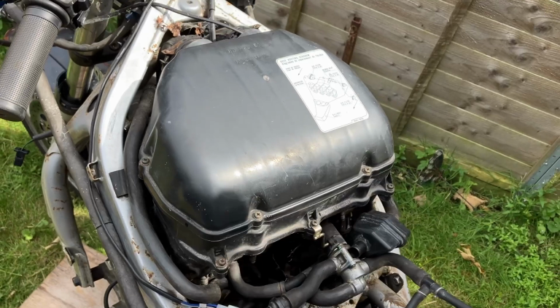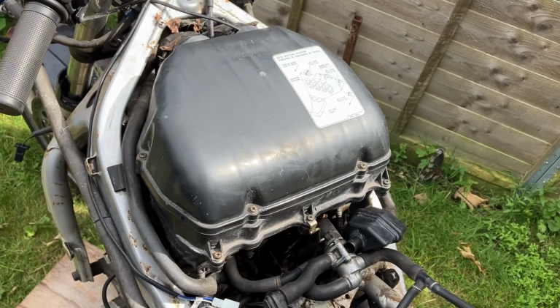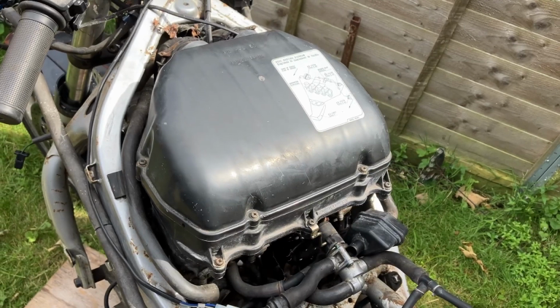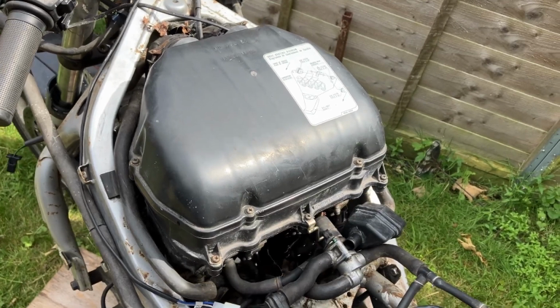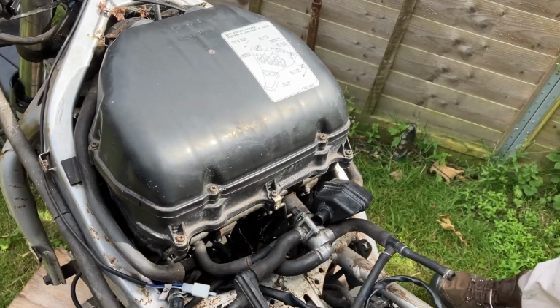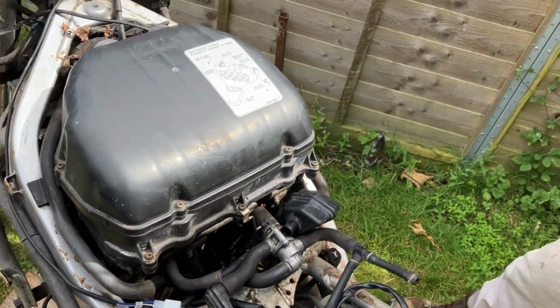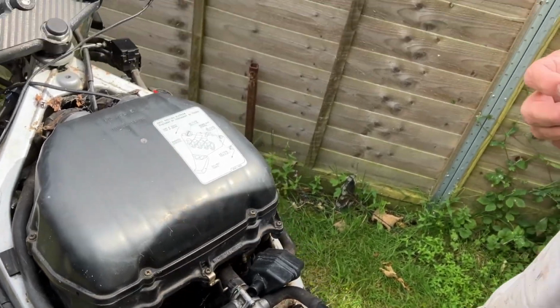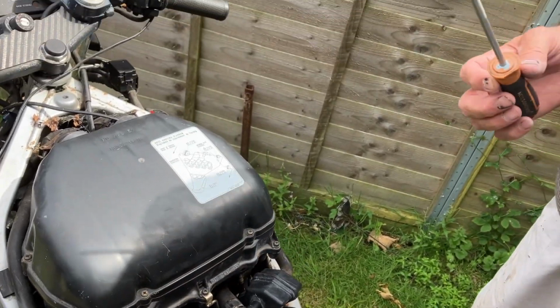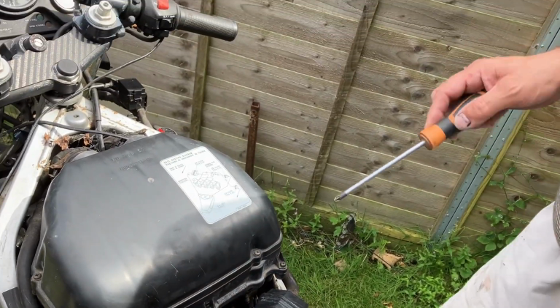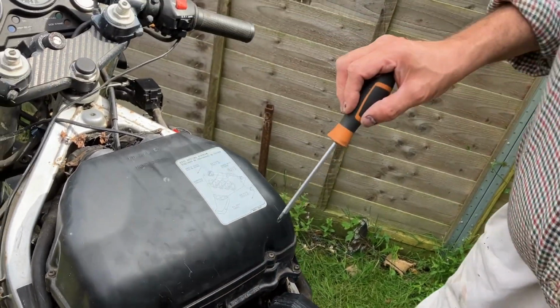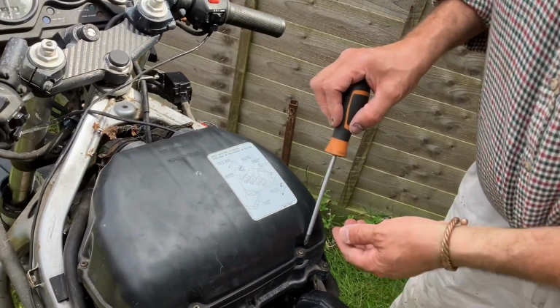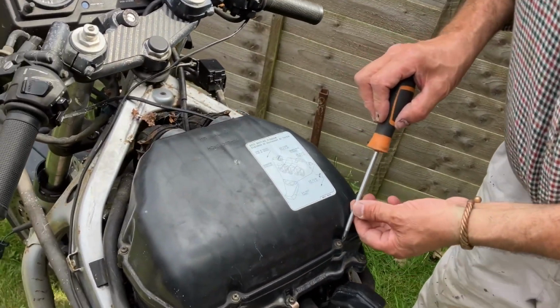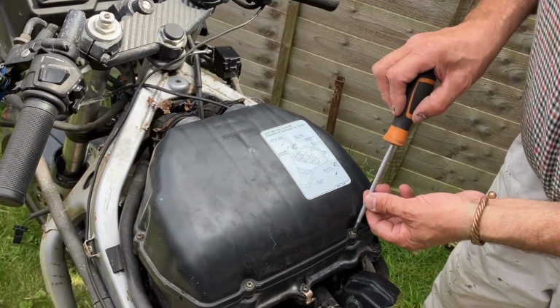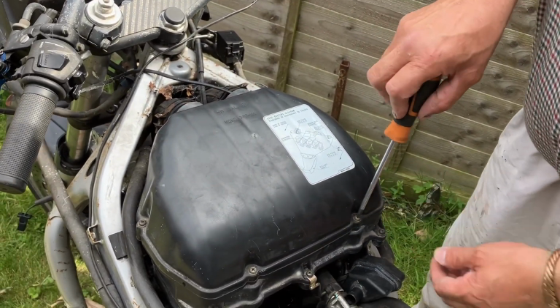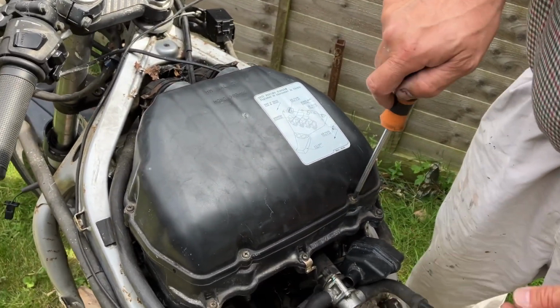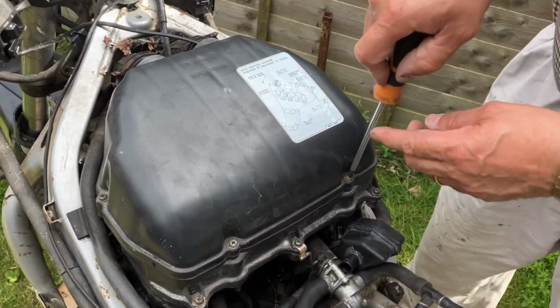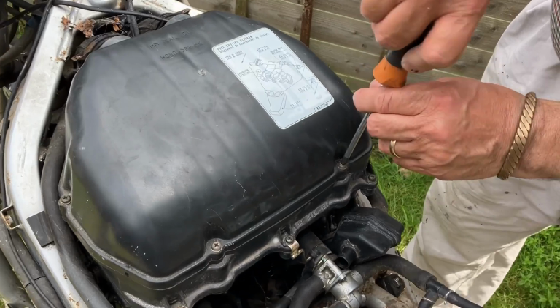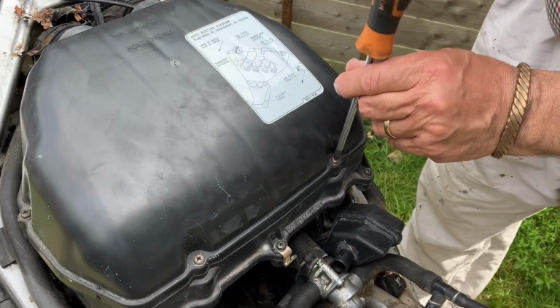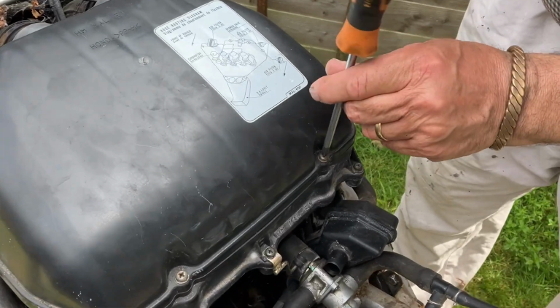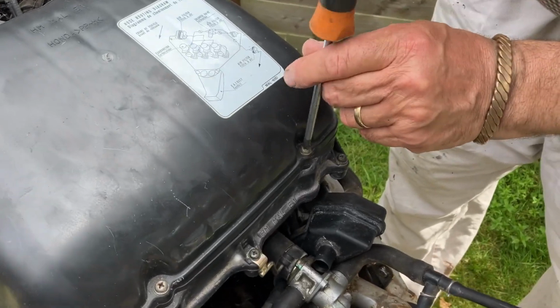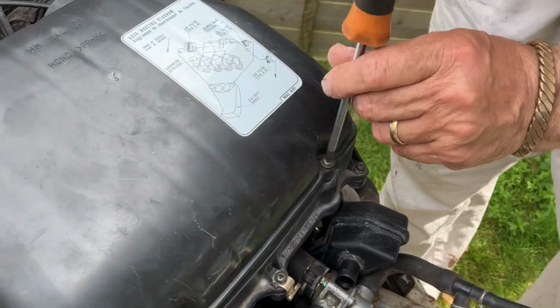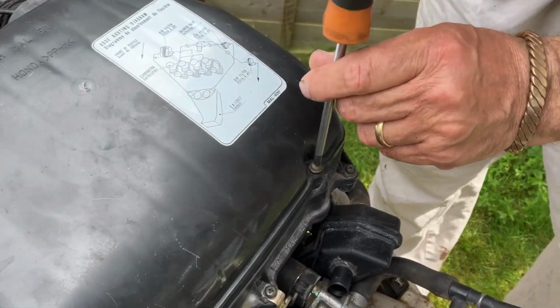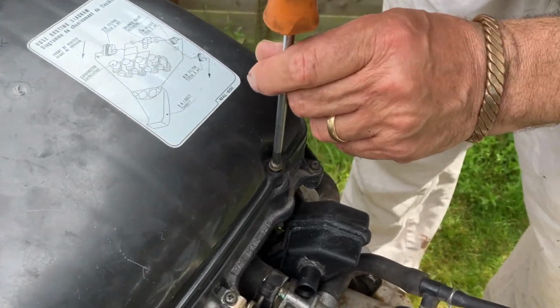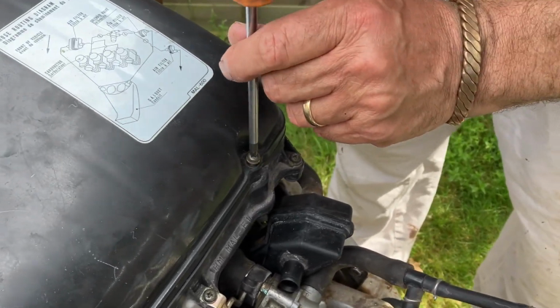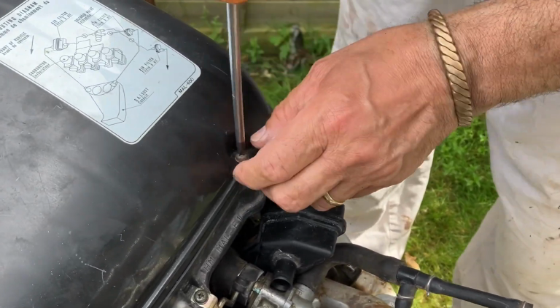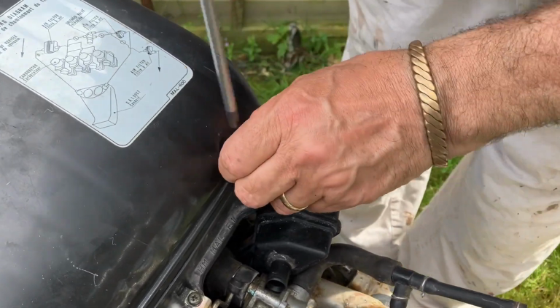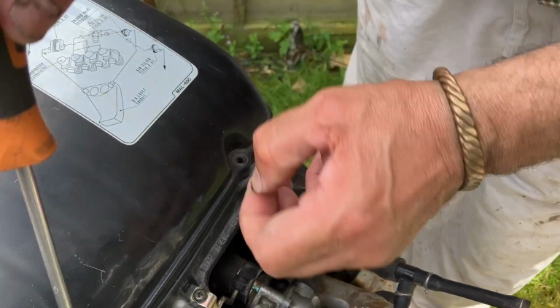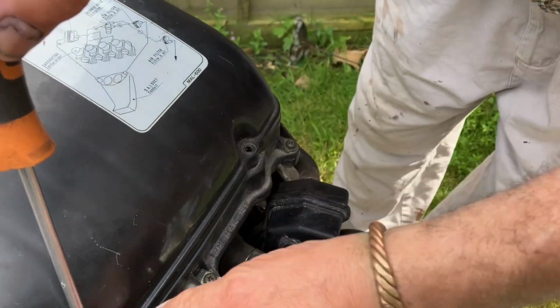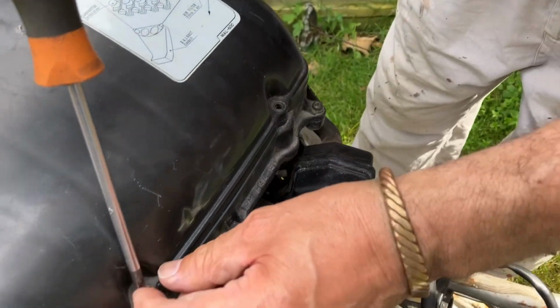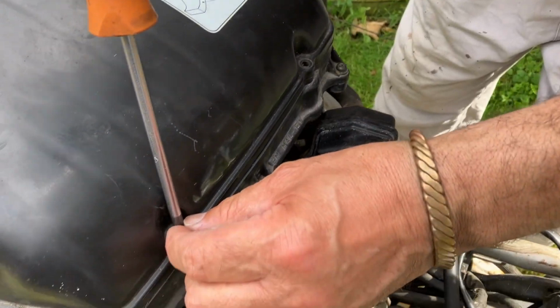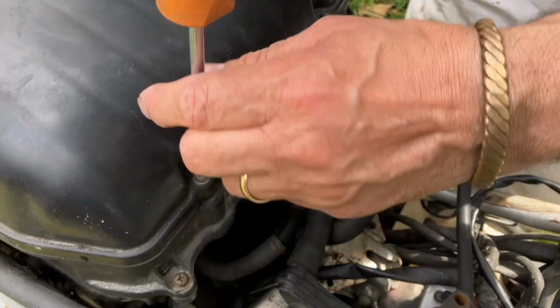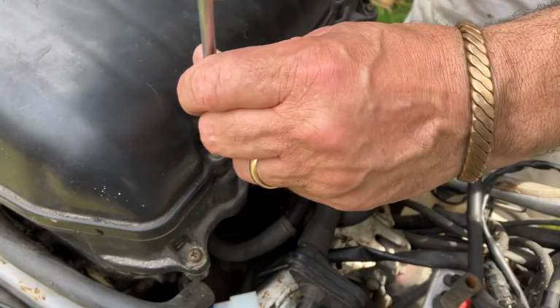All you need is a screwdriver — Phillips or Japanese, whatever they call them — half a dozen screws here.